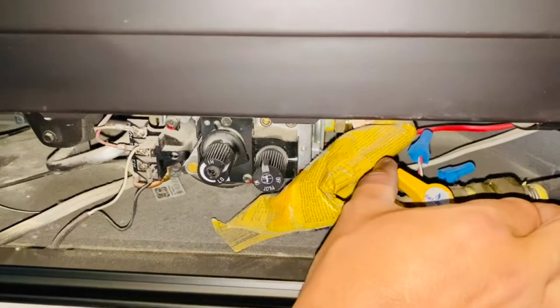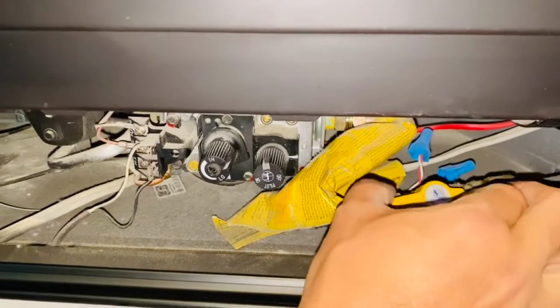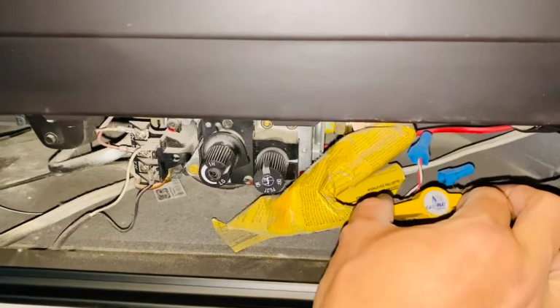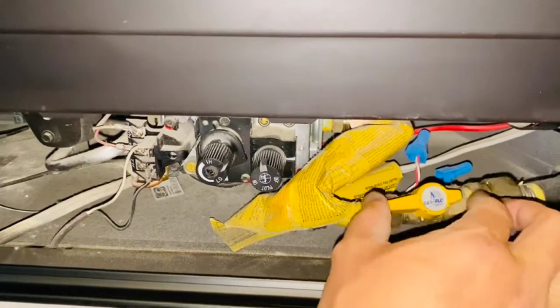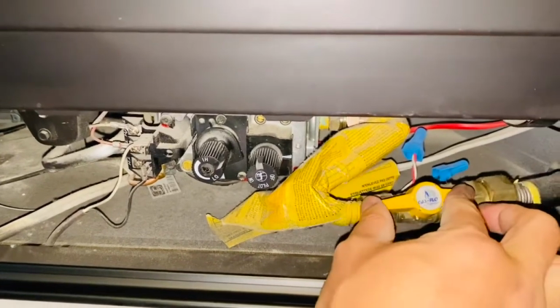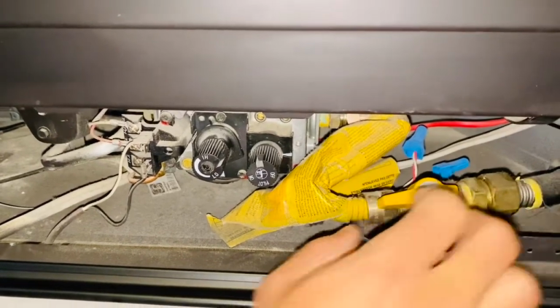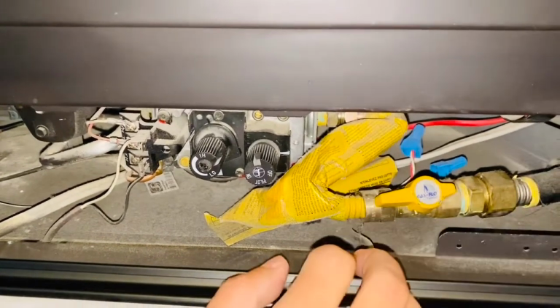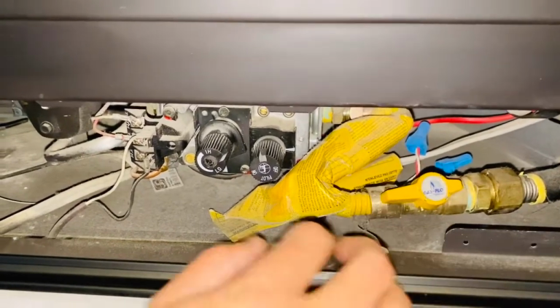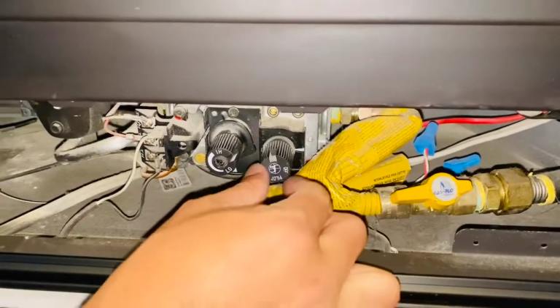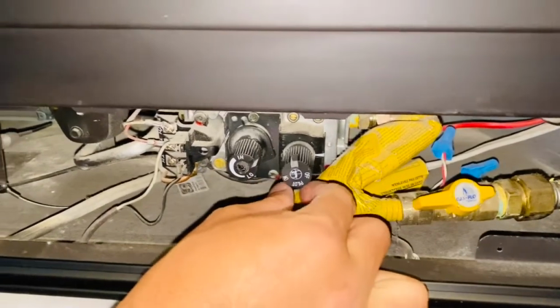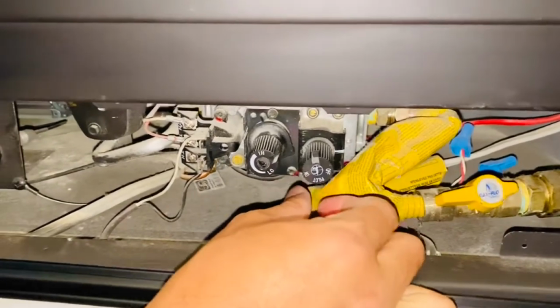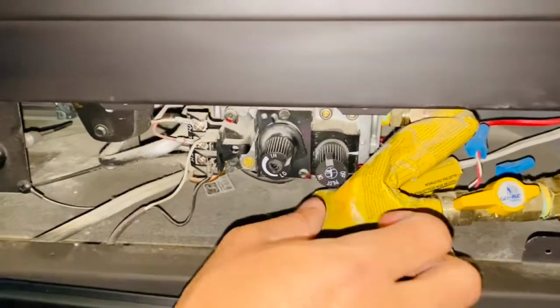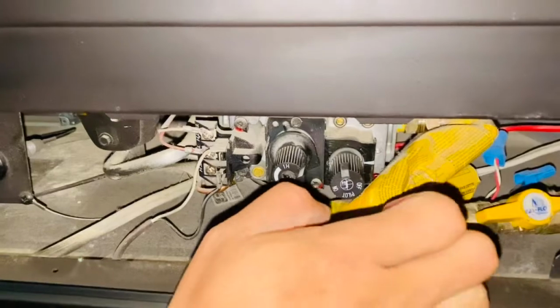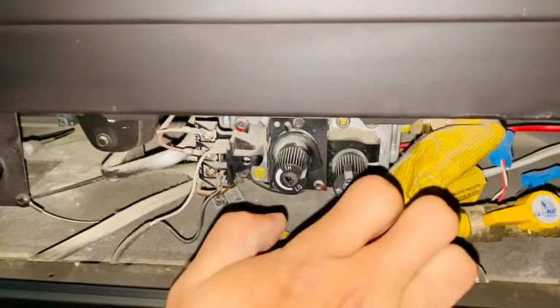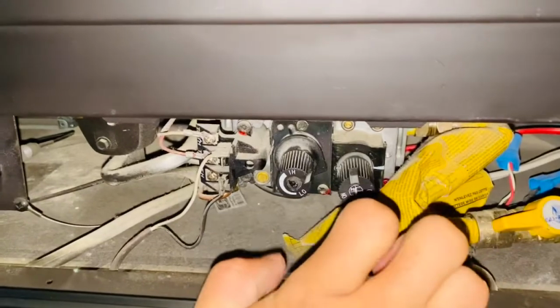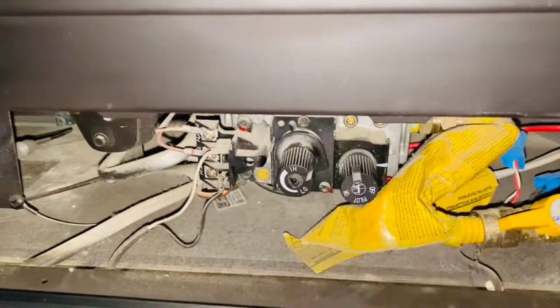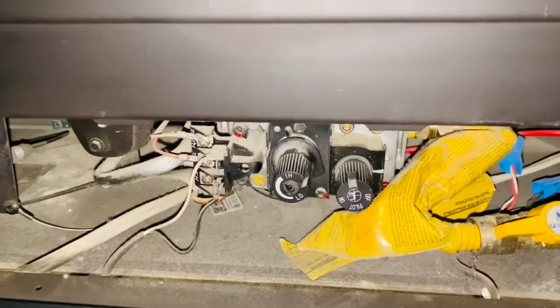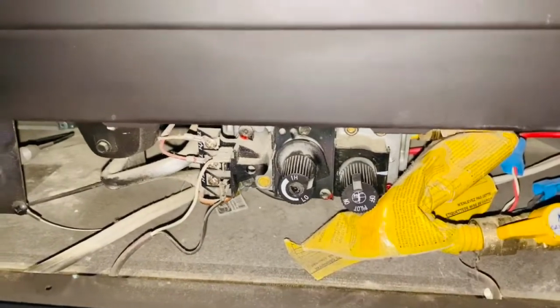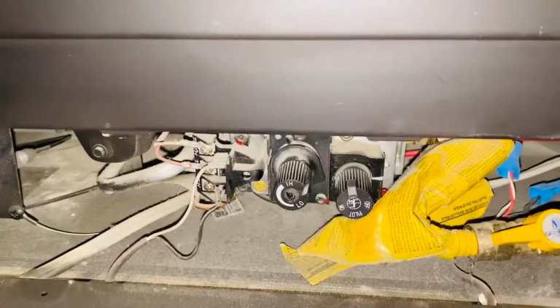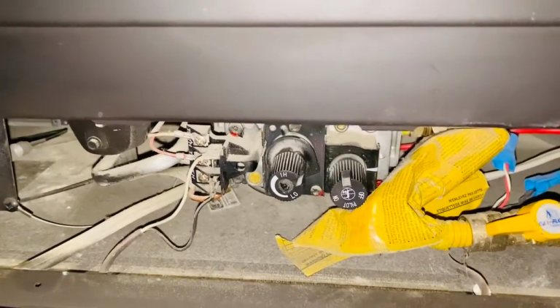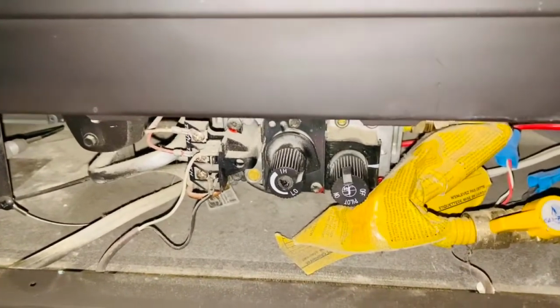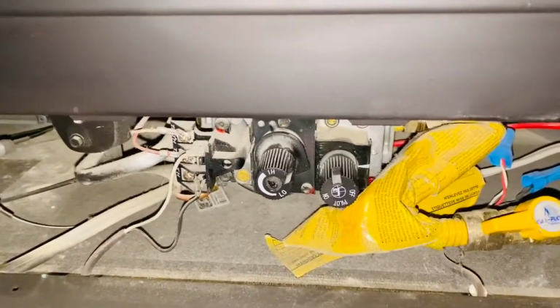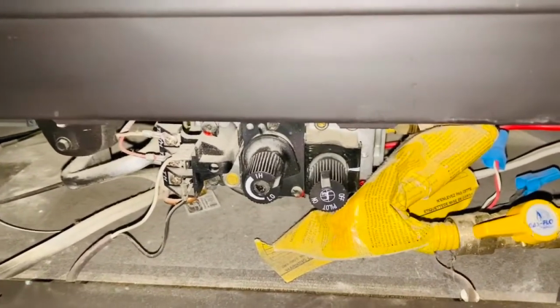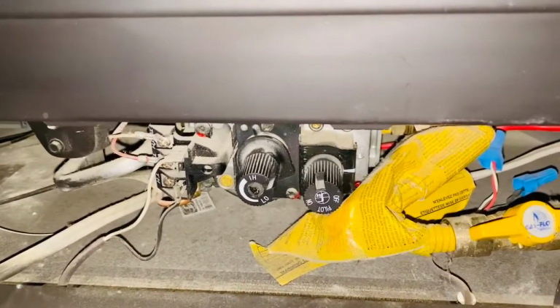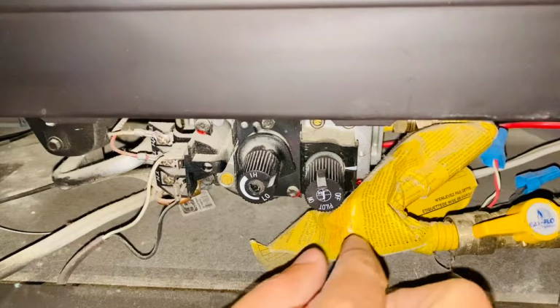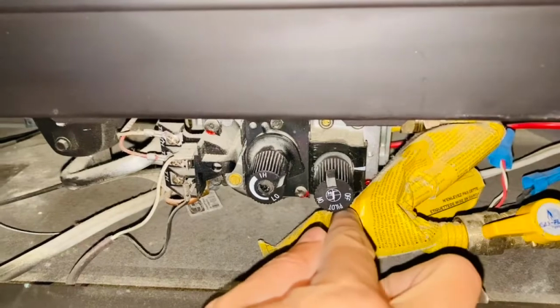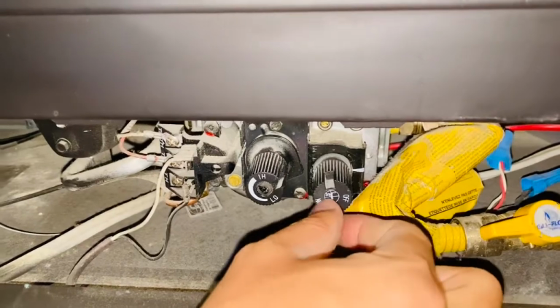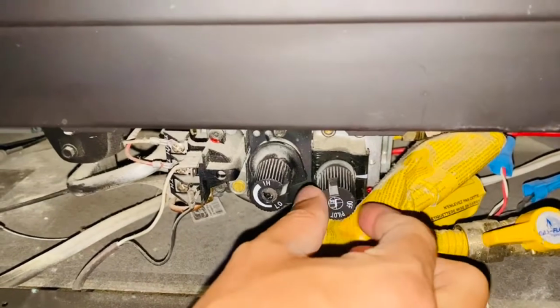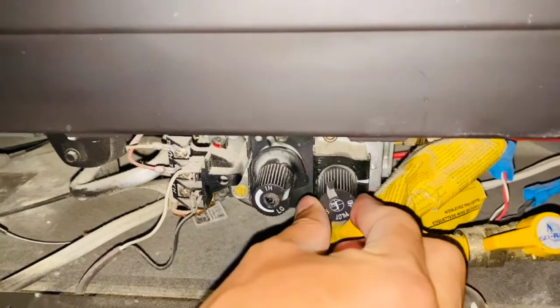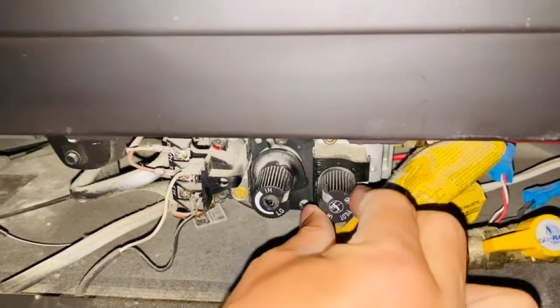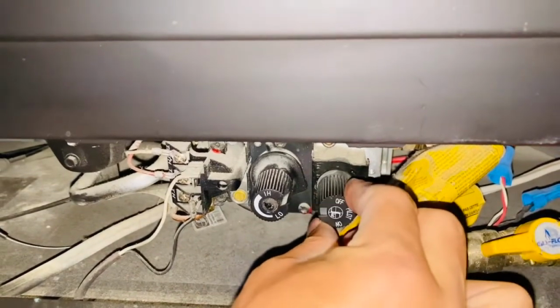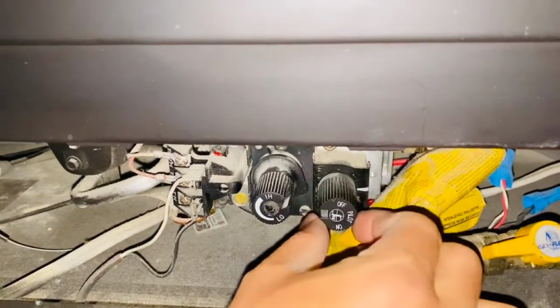Once you've done that, you'll see there's another valve called the pilot valve. As you can see on this valve, it has three things written on it: on, off, and pilot. What you want to do is have pilot face the arrow side.